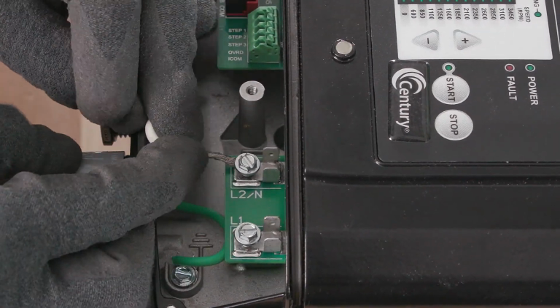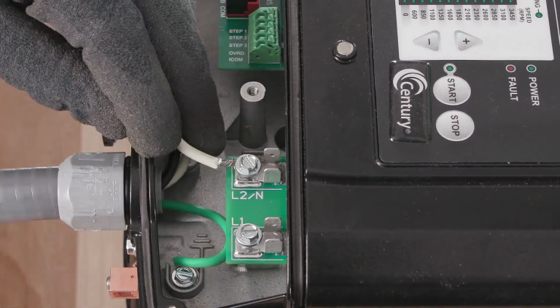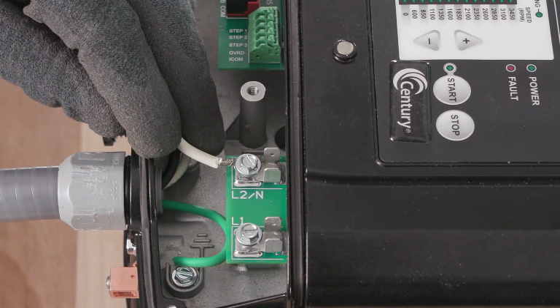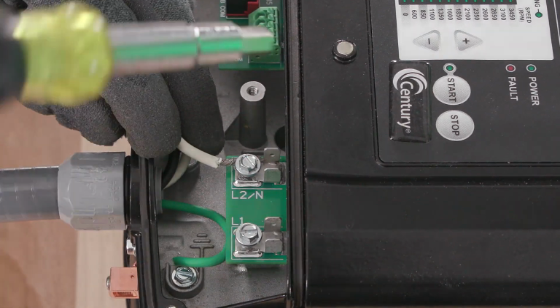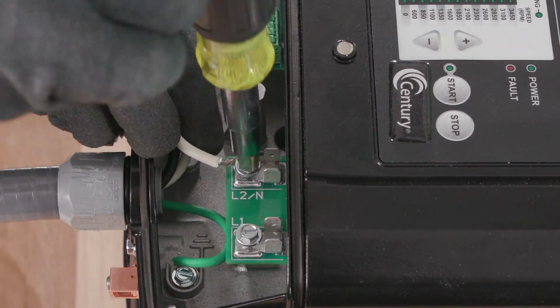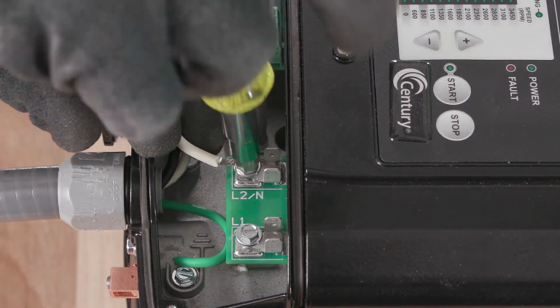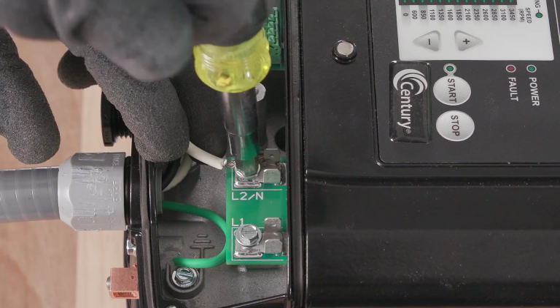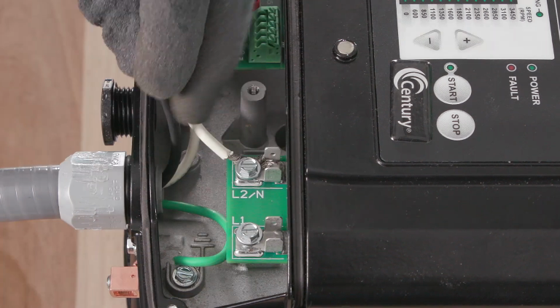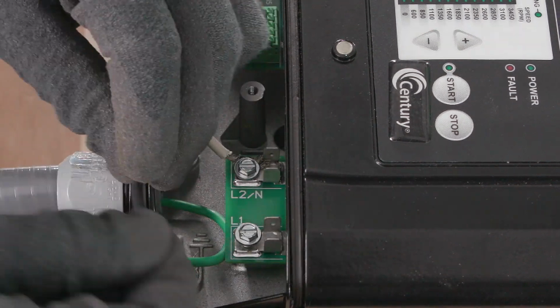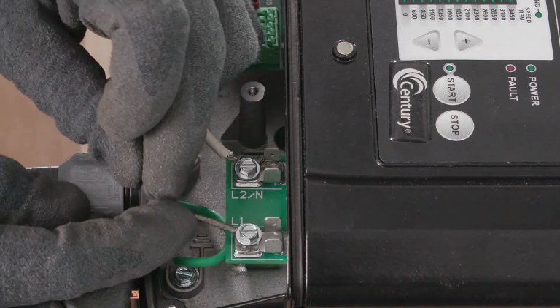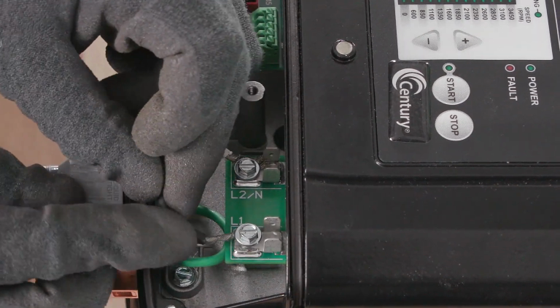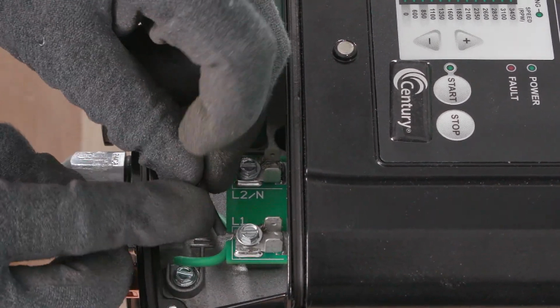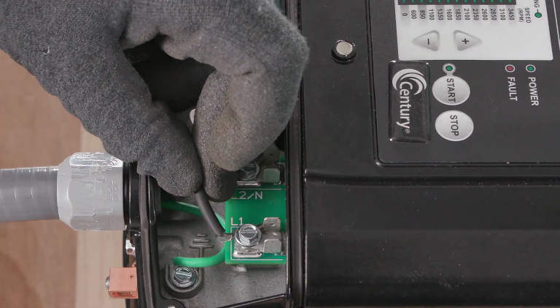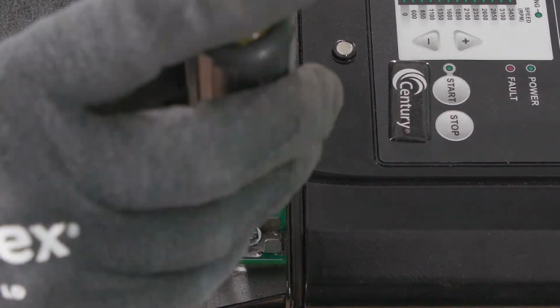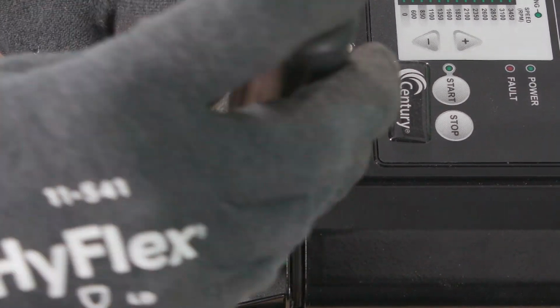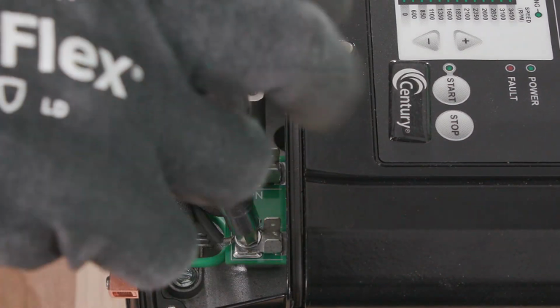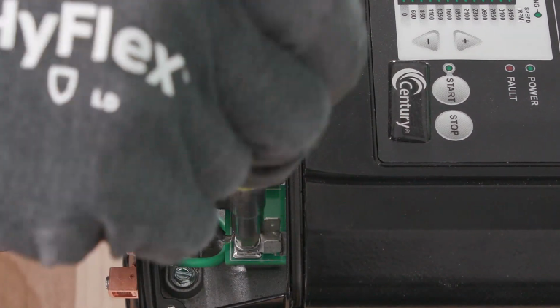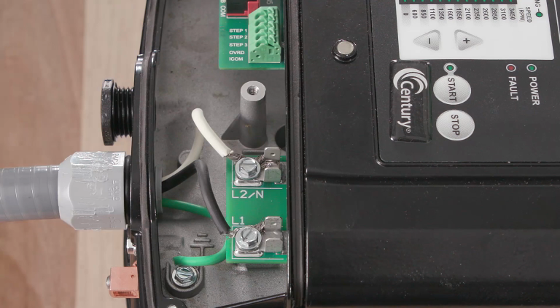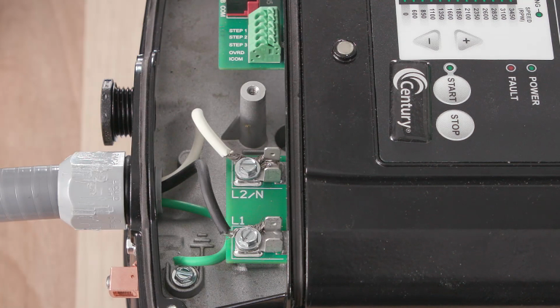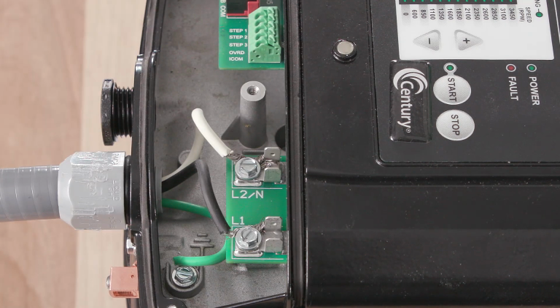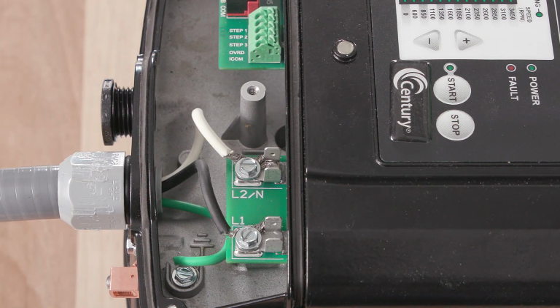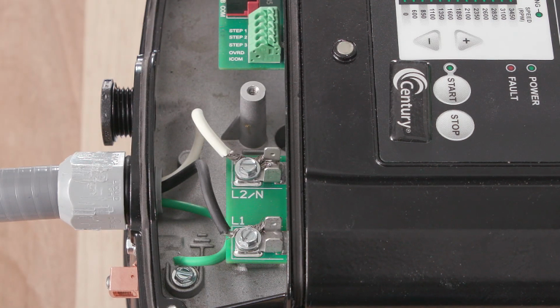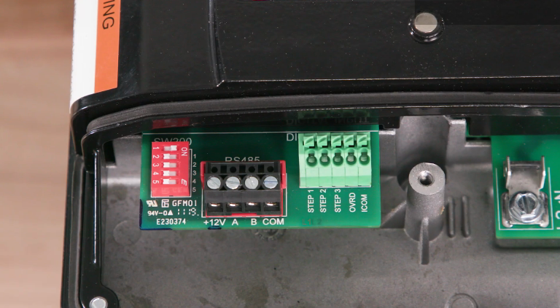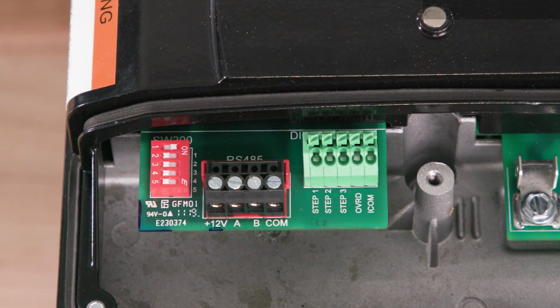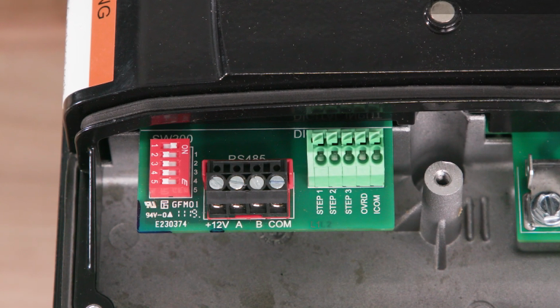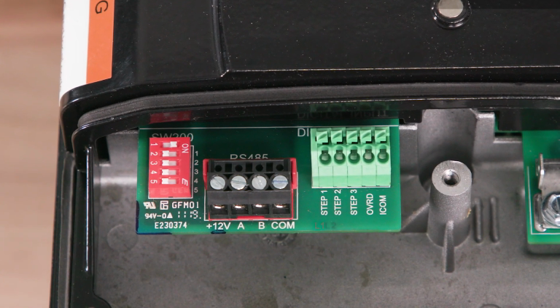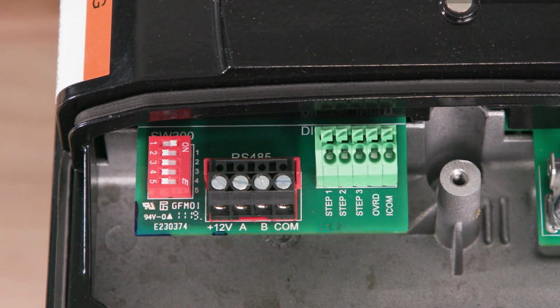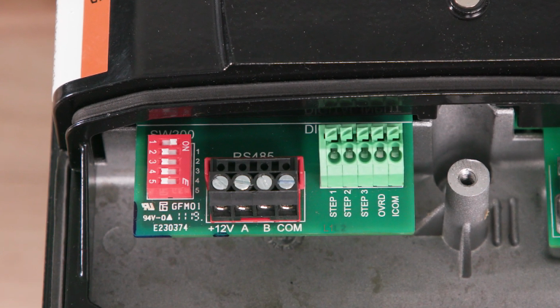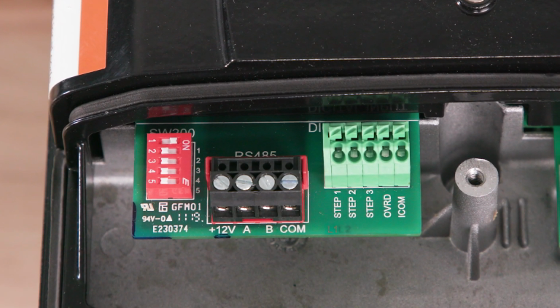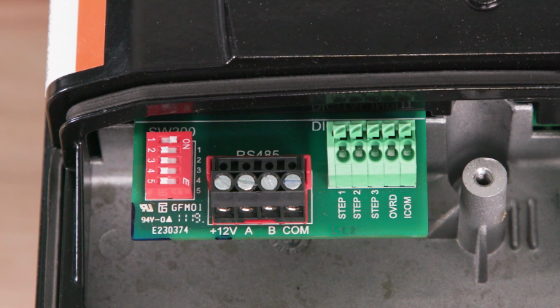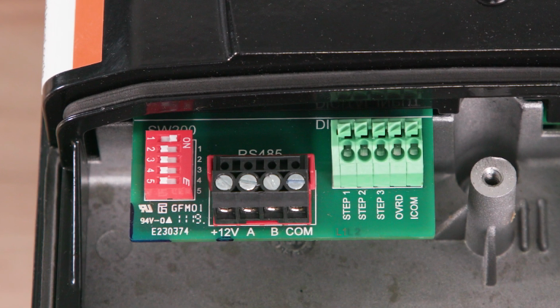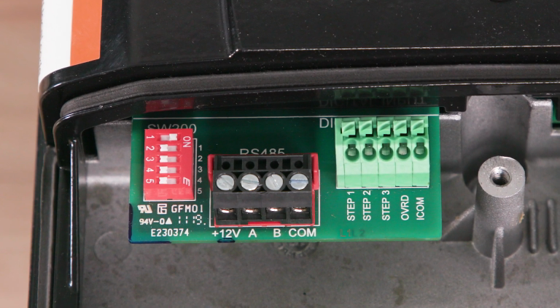L1, L2, and ground connections should be connected as follows. On-board digital inputs can be used to integrate with third-party controllers.